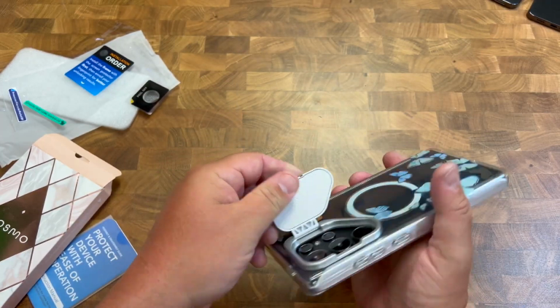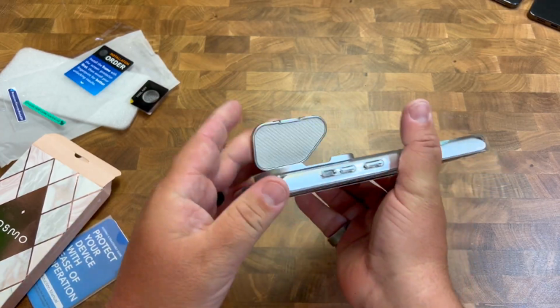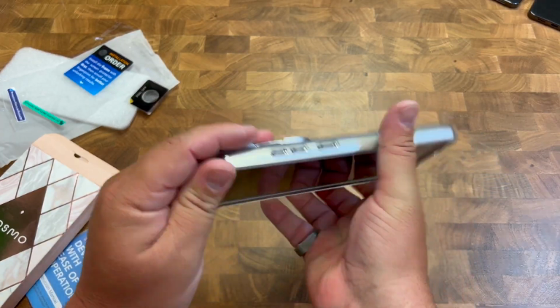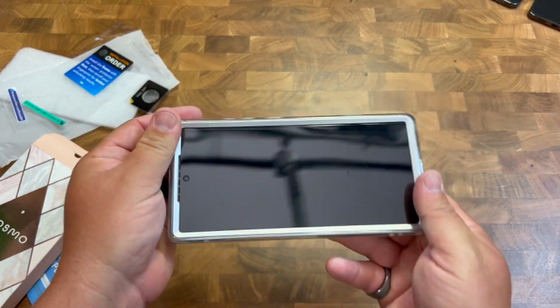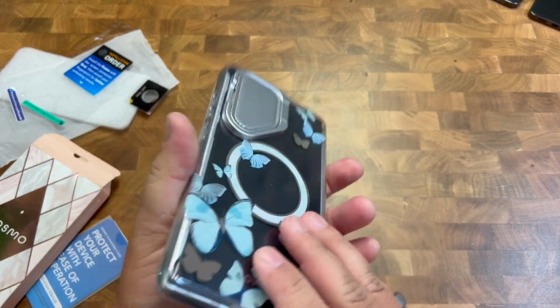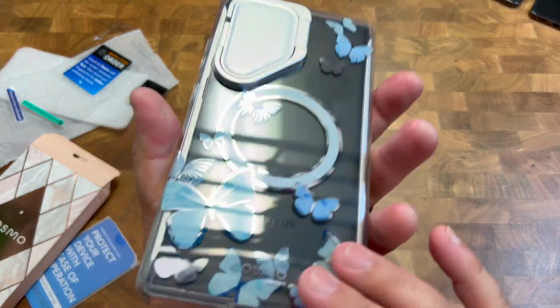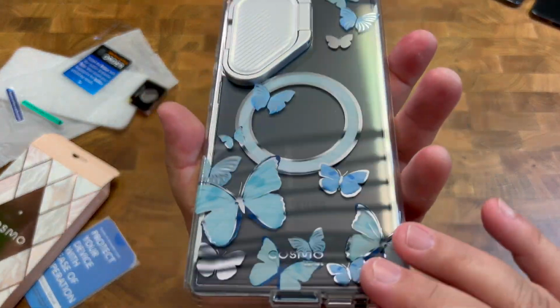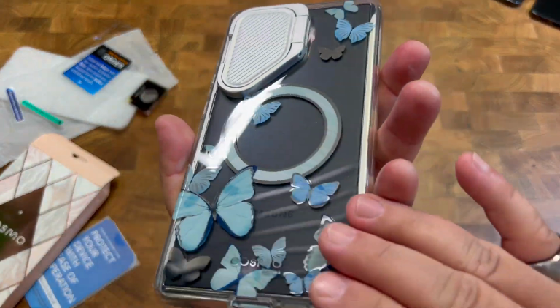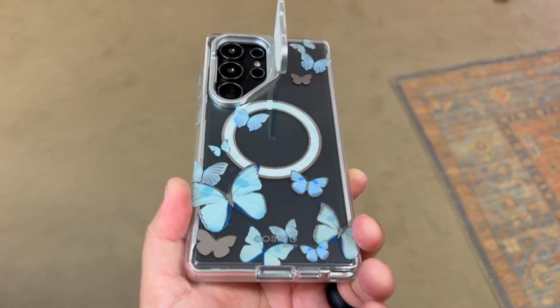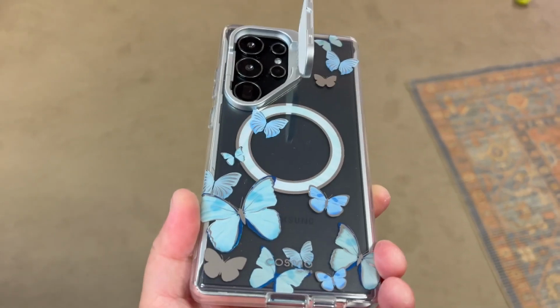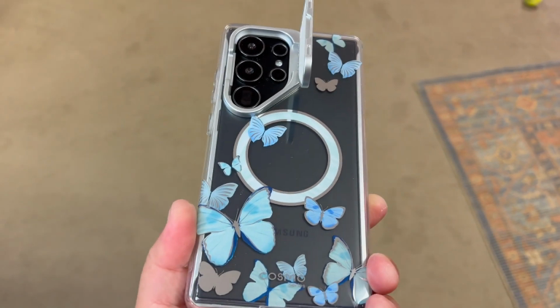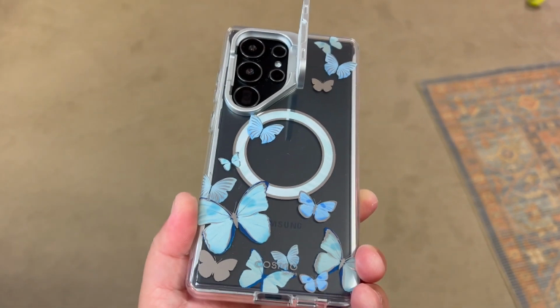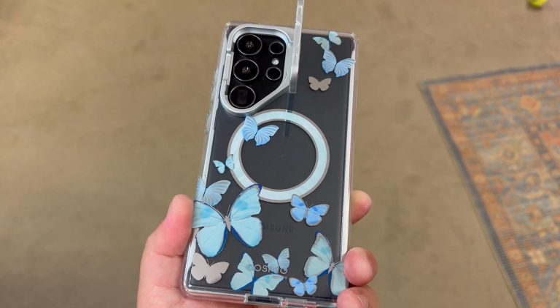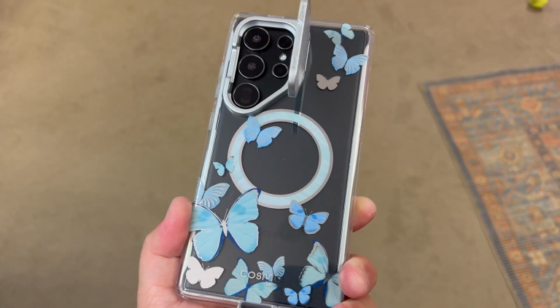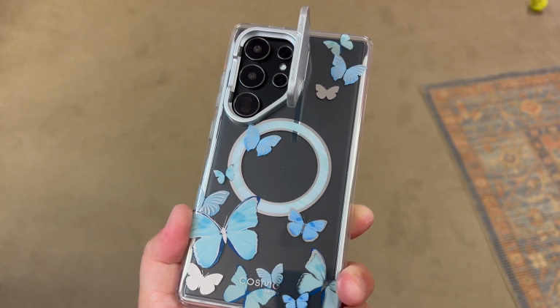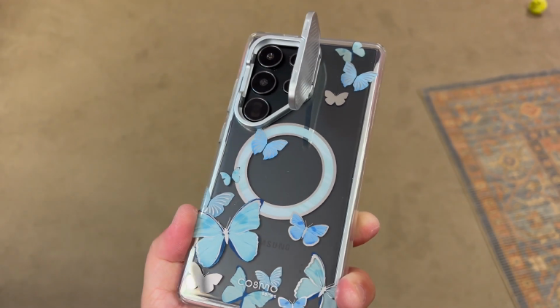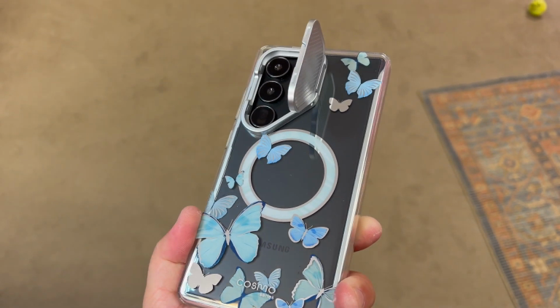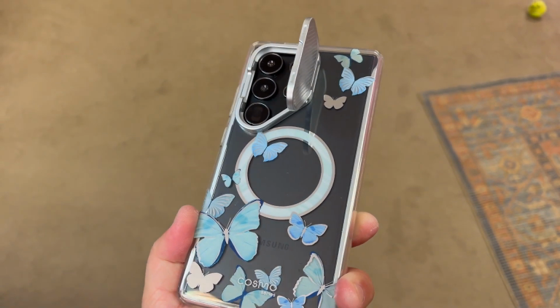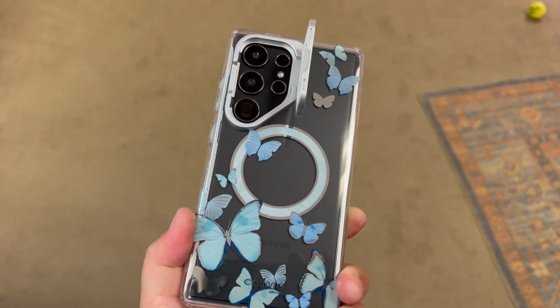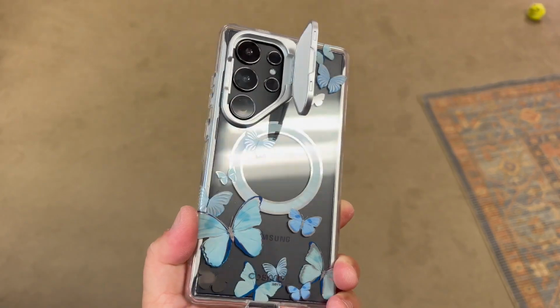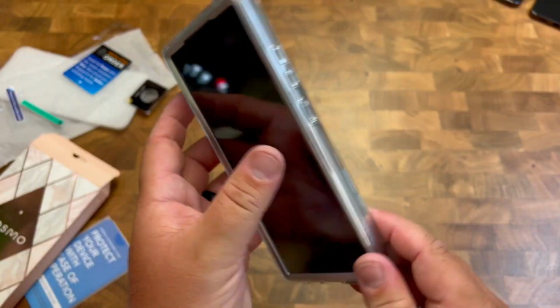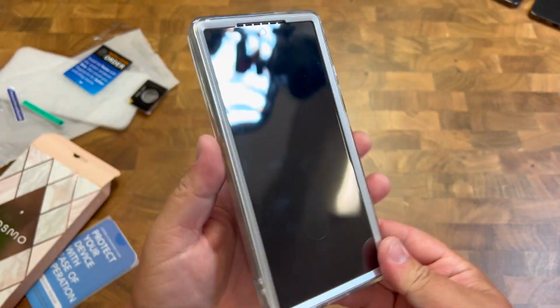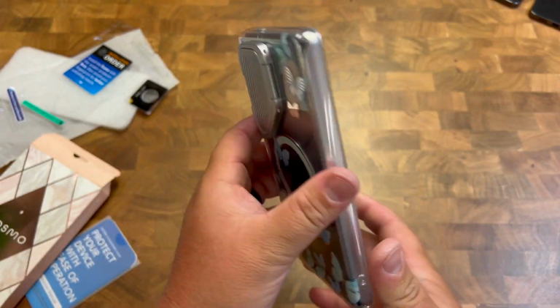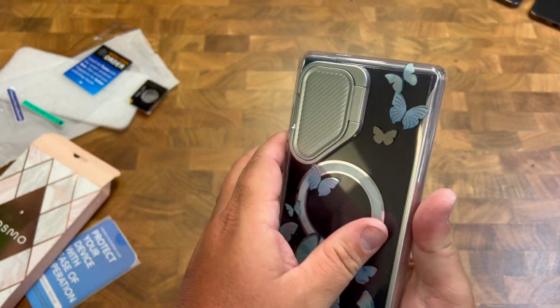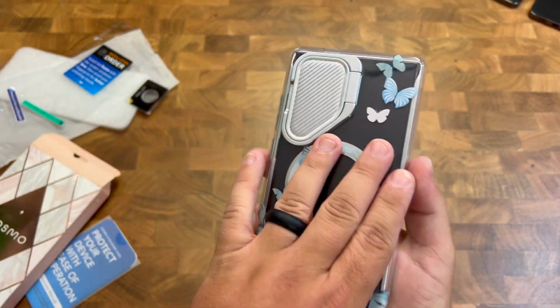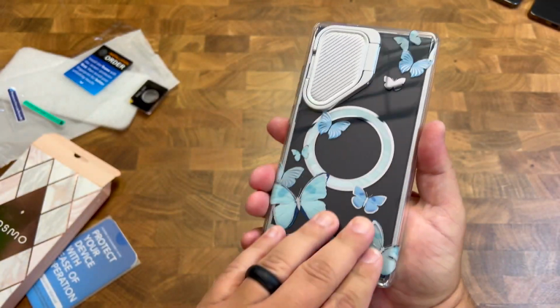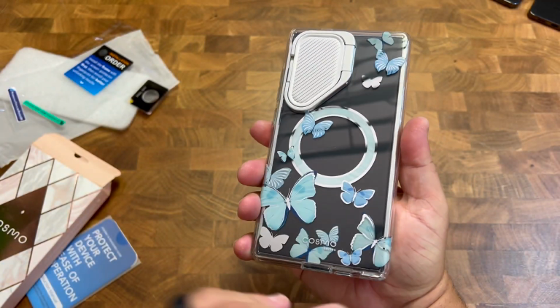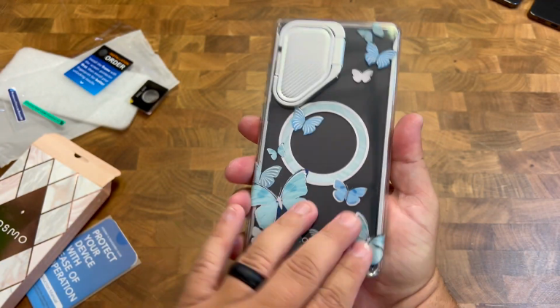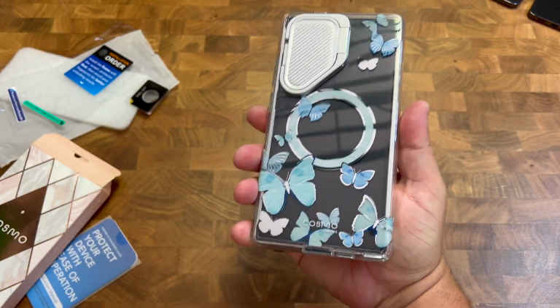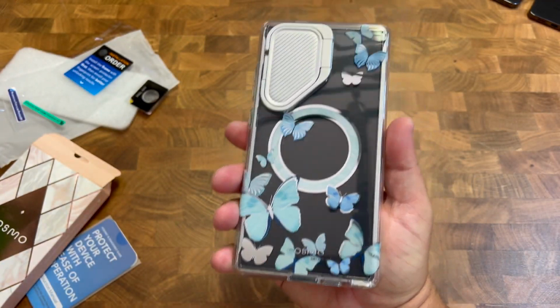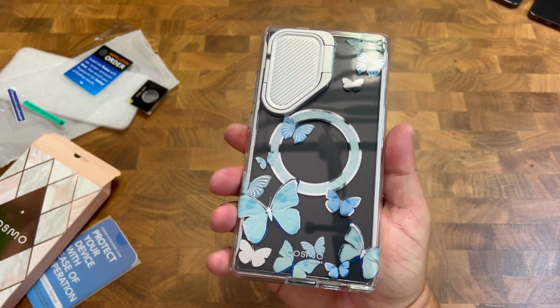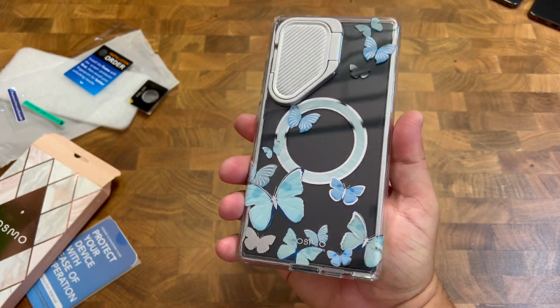So that's a really cool, beautiful design. If you're someone that loves butterflies, this would be a great little case for you. I highly recommend this — it's going to protect your phone. Thanks for watching.